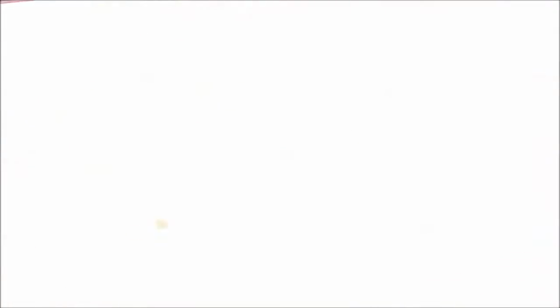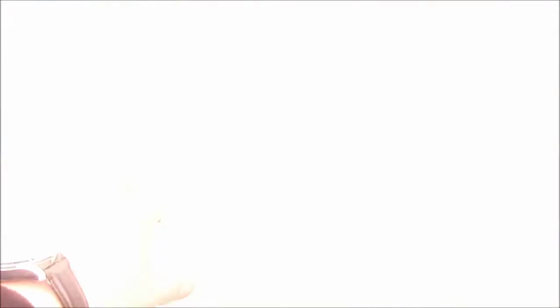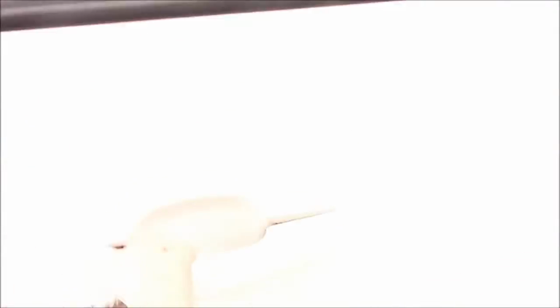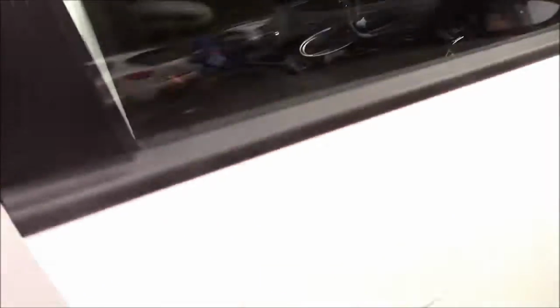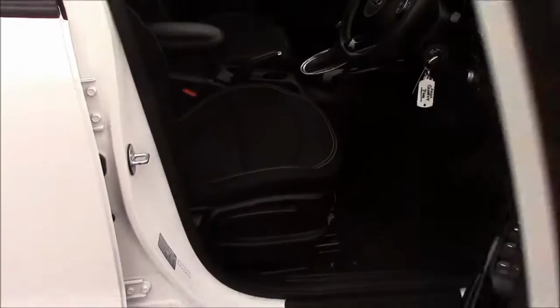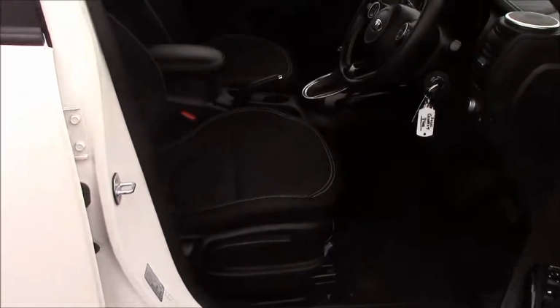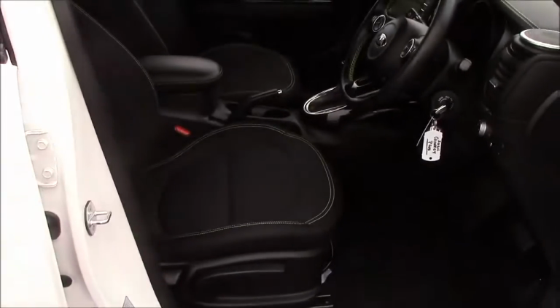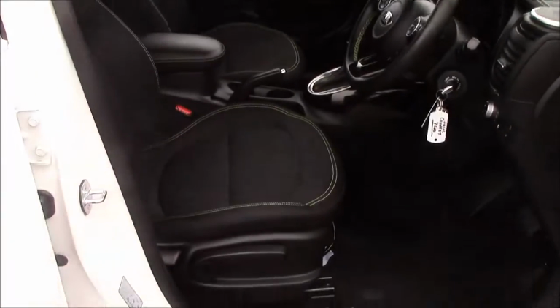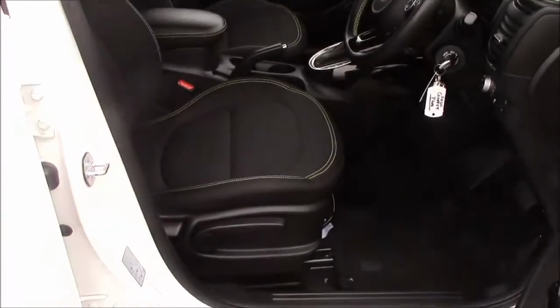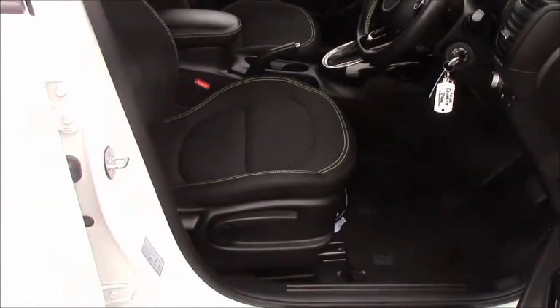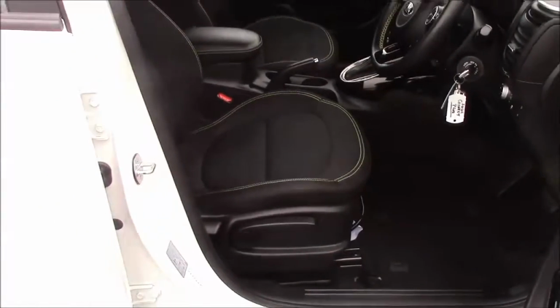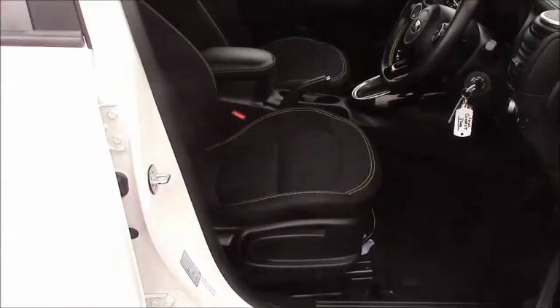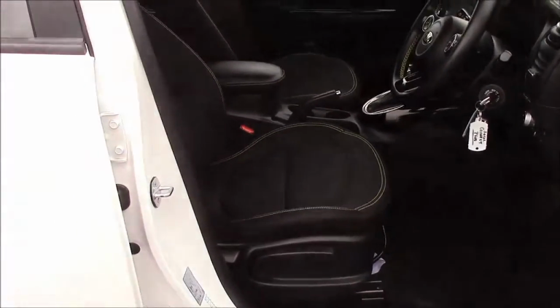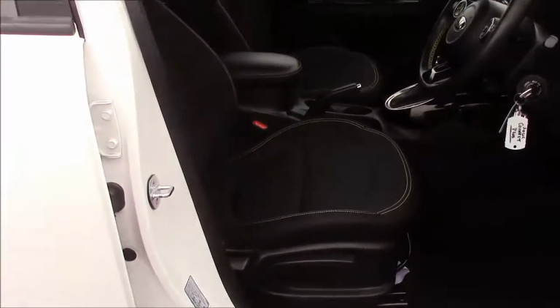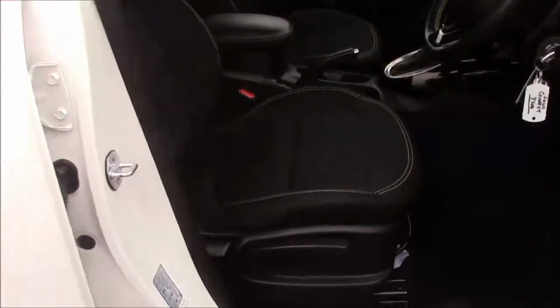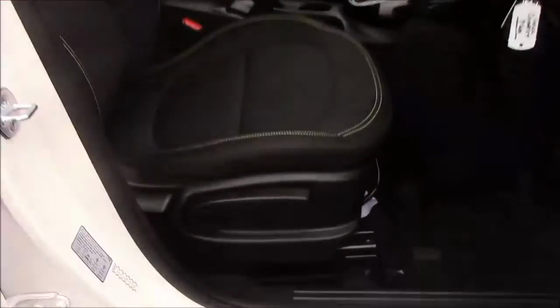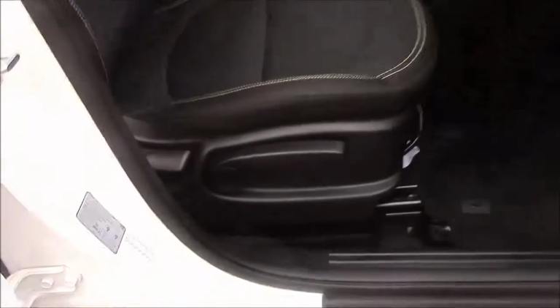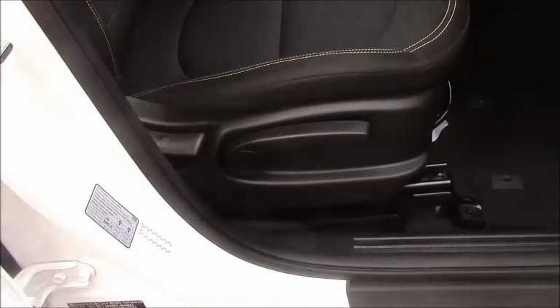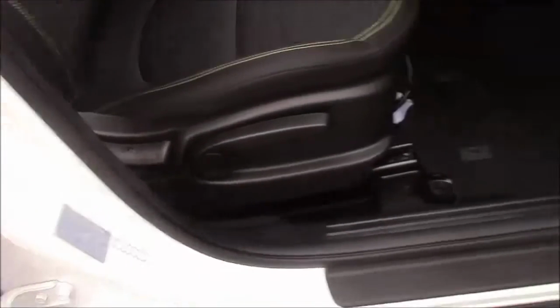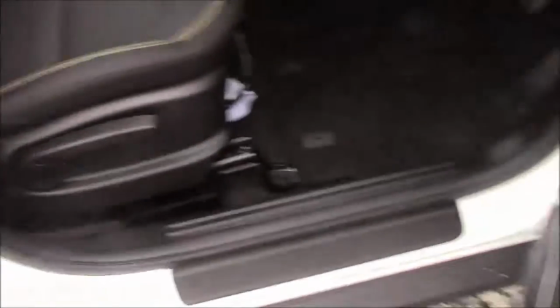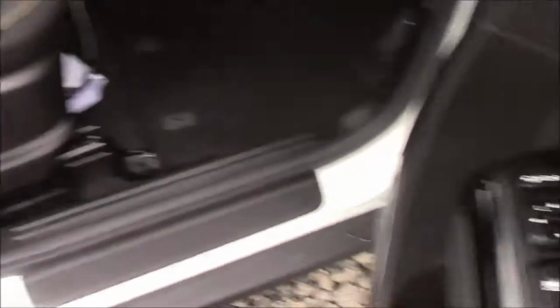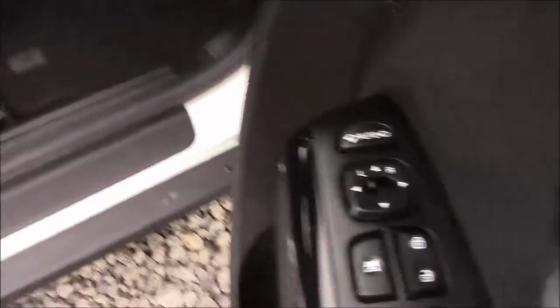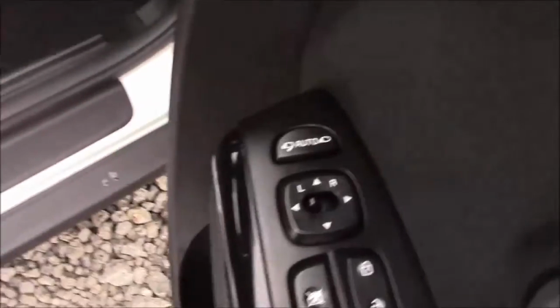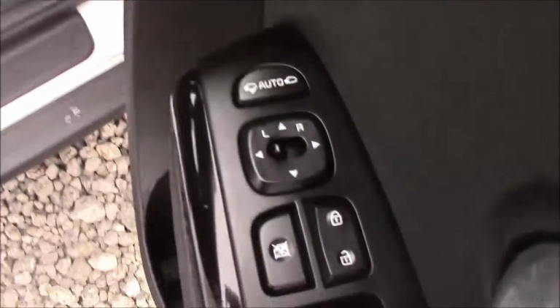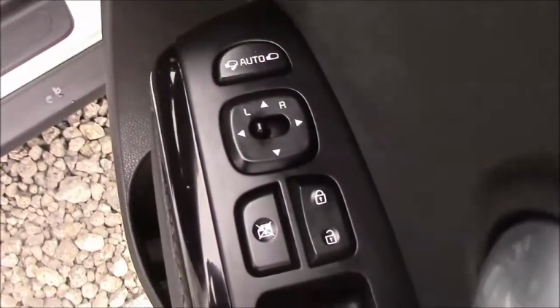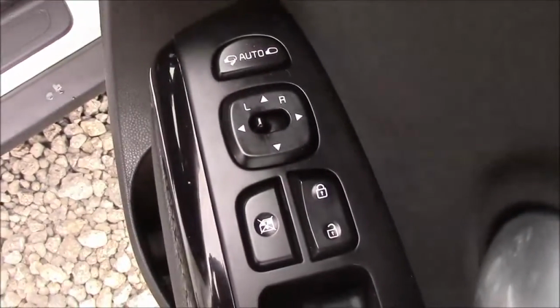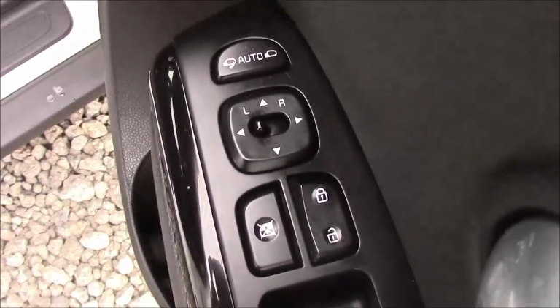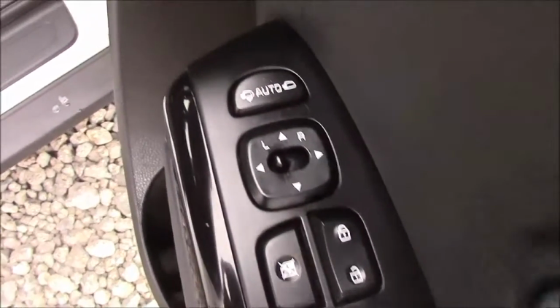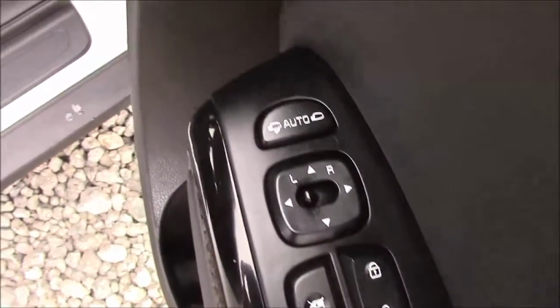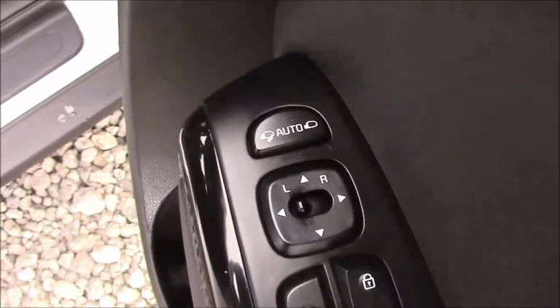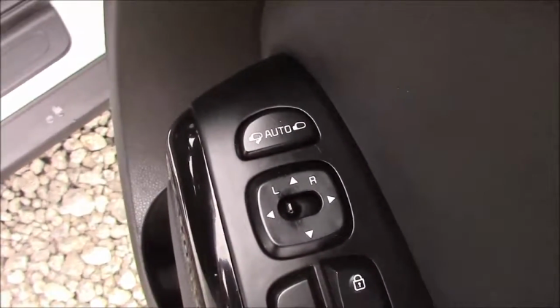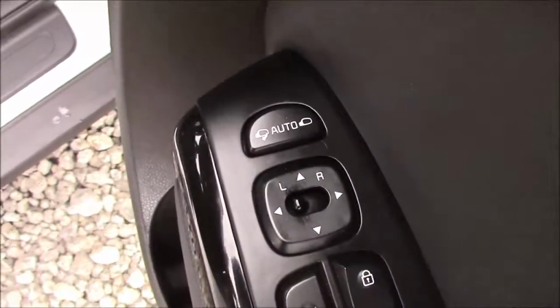Moving into the front of the vehicle, we have the same cloth interior throughout, with a height-adjustable driver seat. On the driver's door you'll find your electric mirror adjustments, along with your automatic folding mirrors.